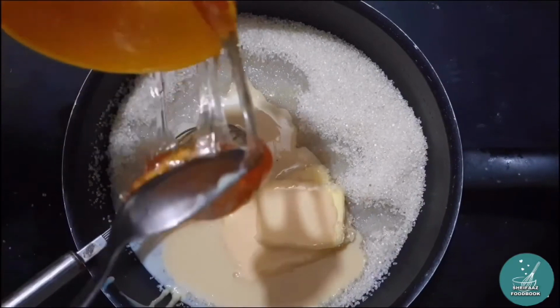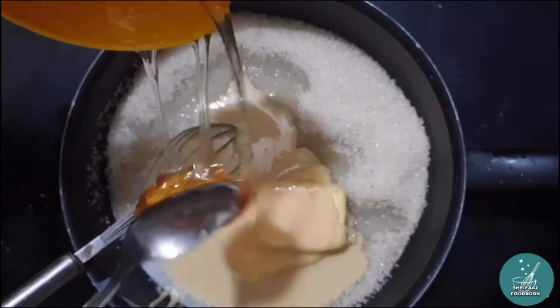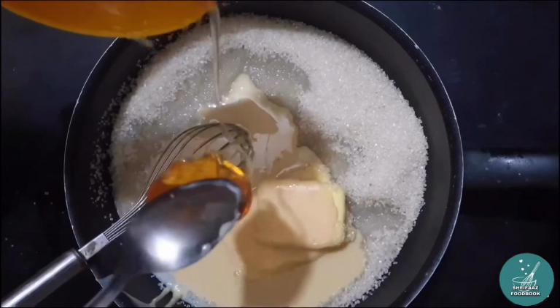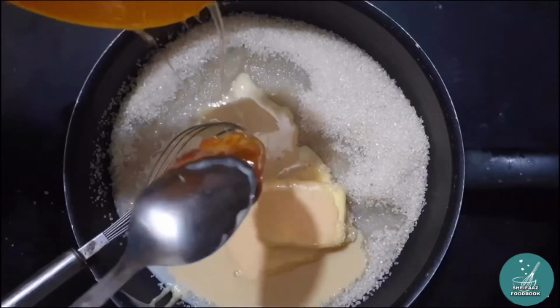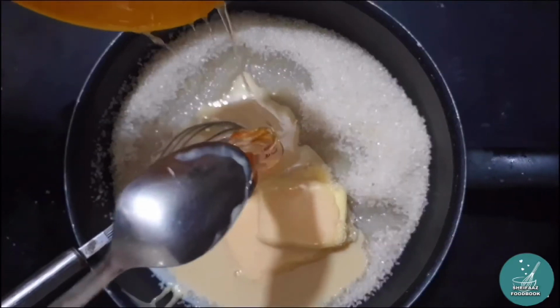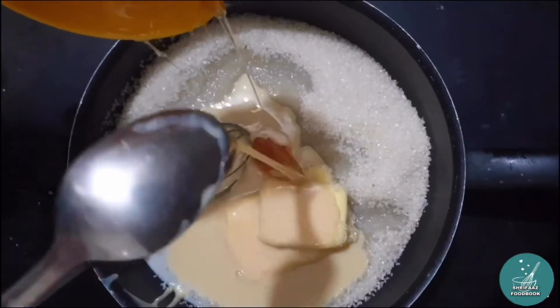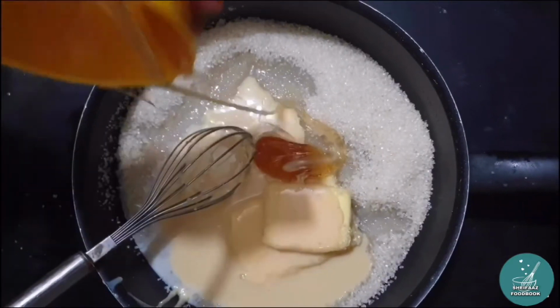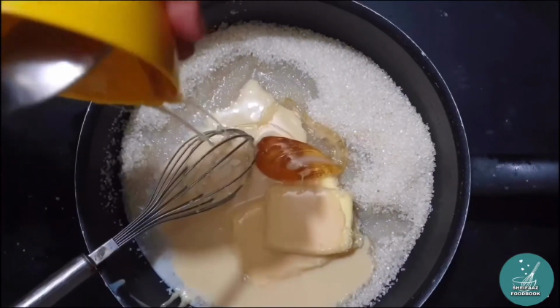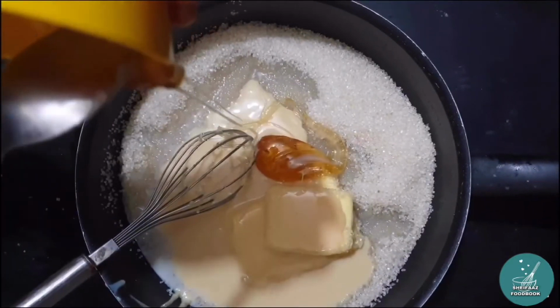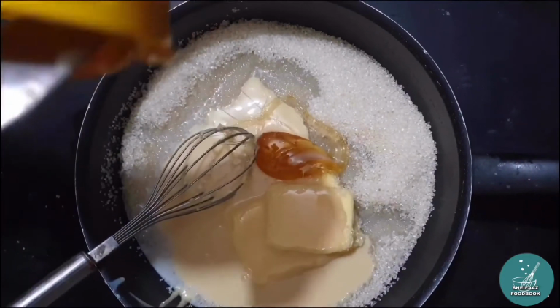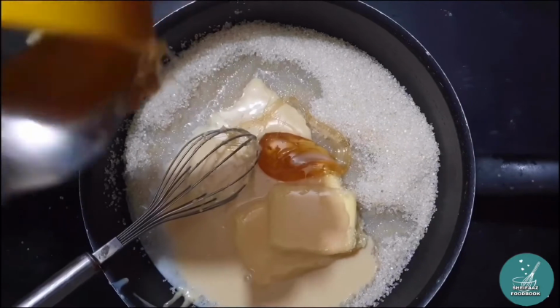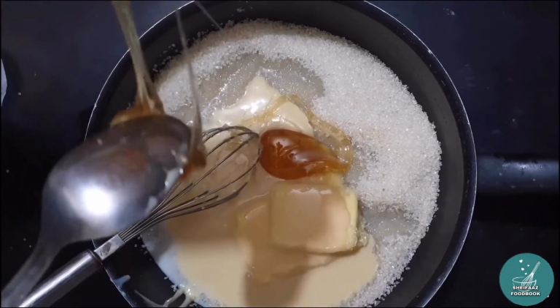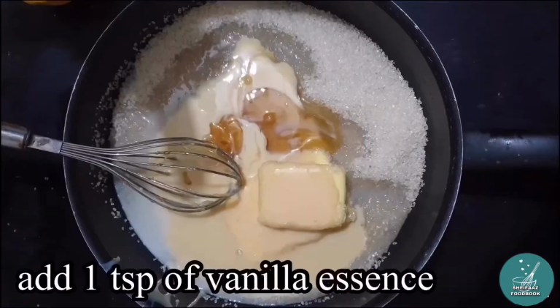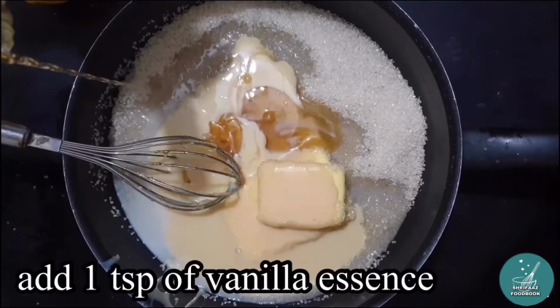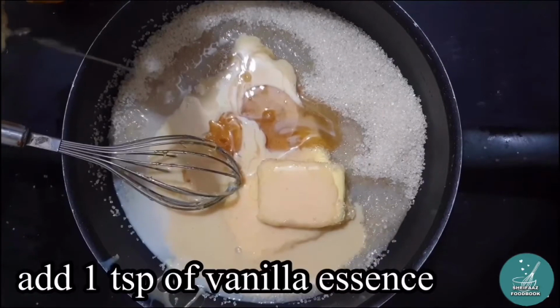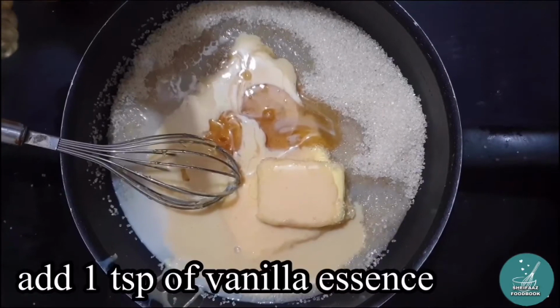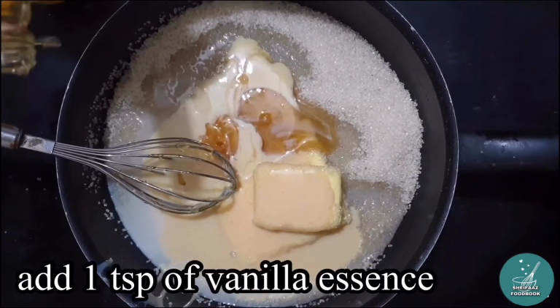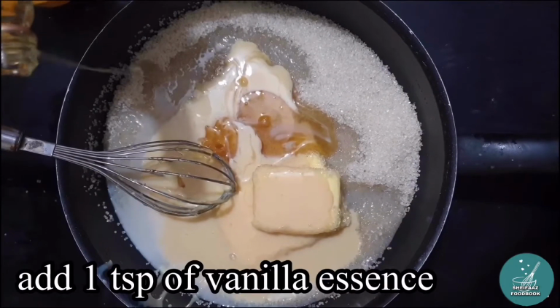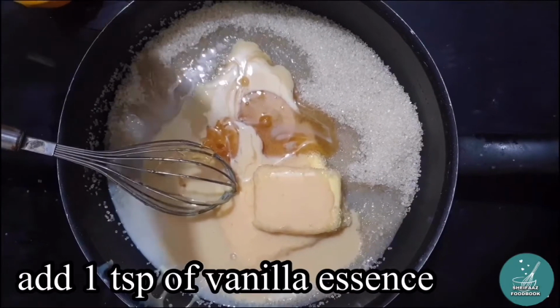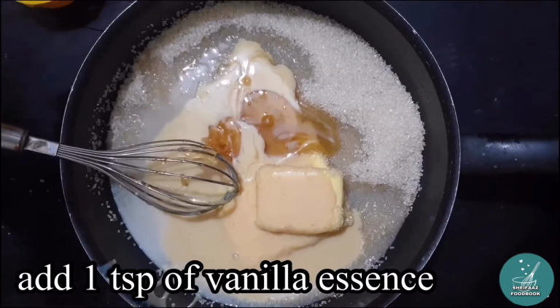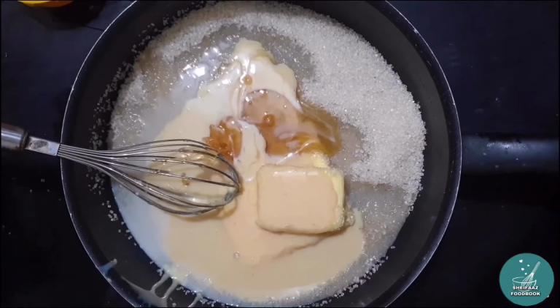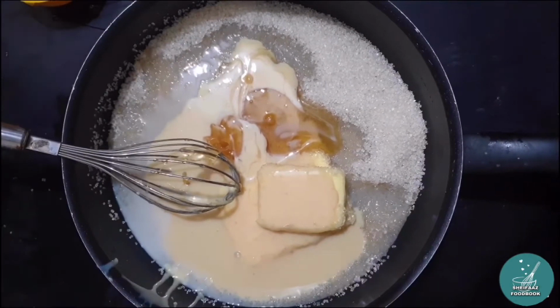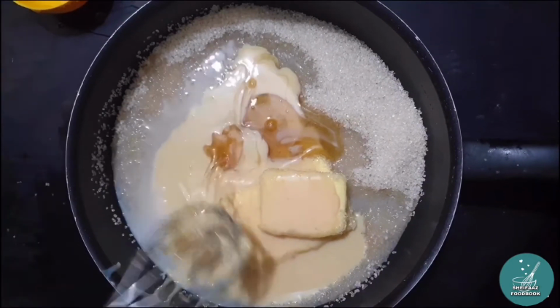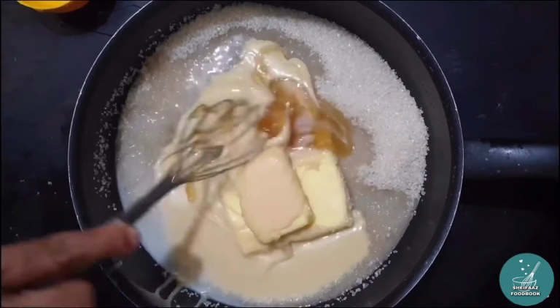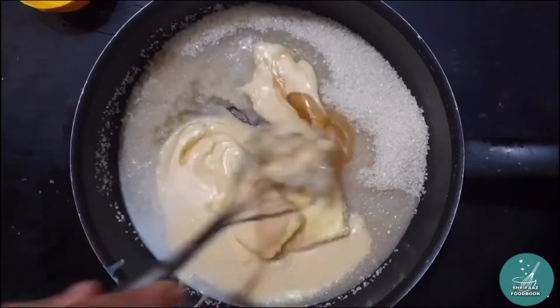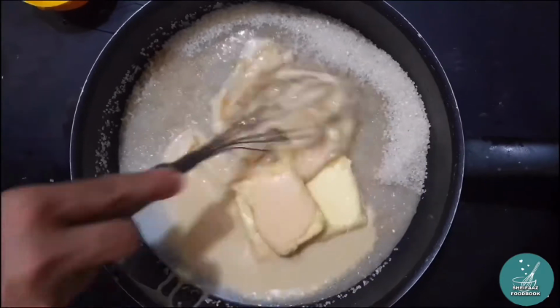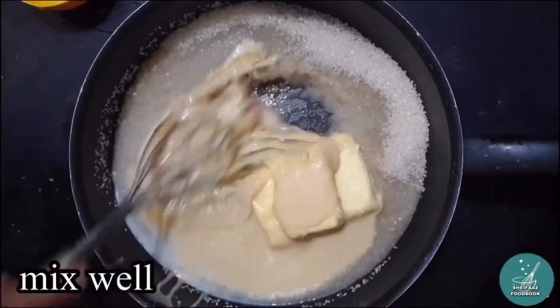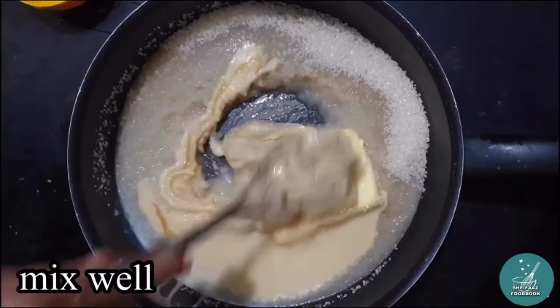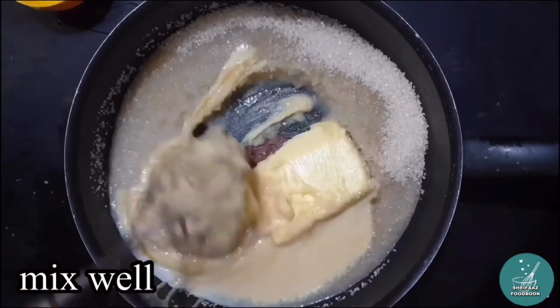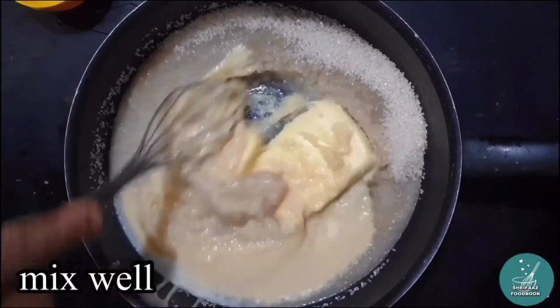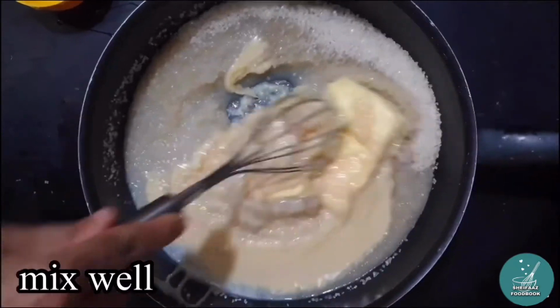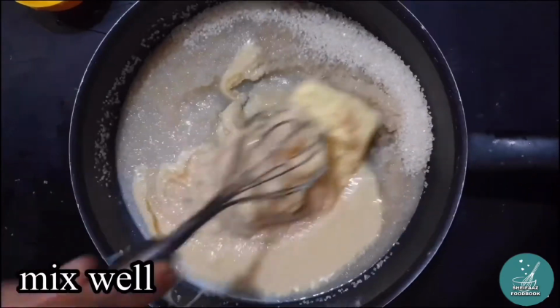This is a golden syrup. Vanilla essence. A little bit of sugar.